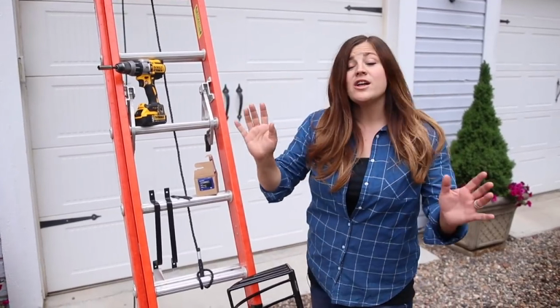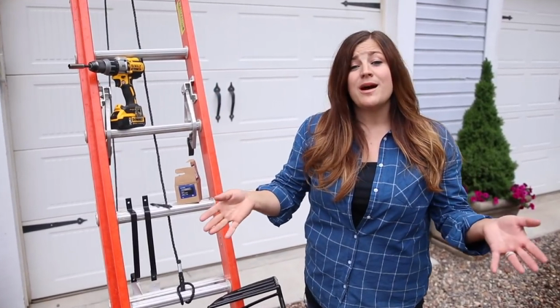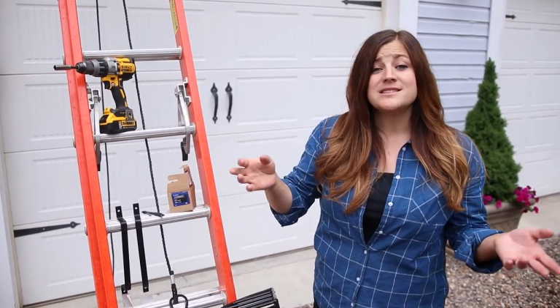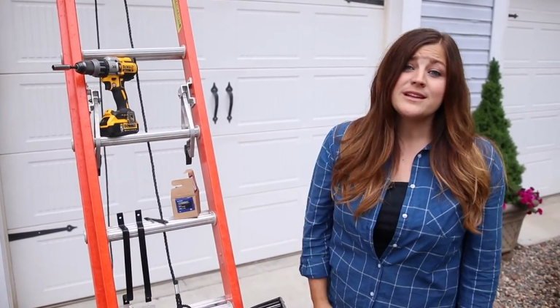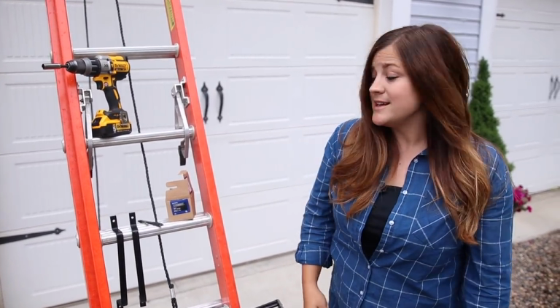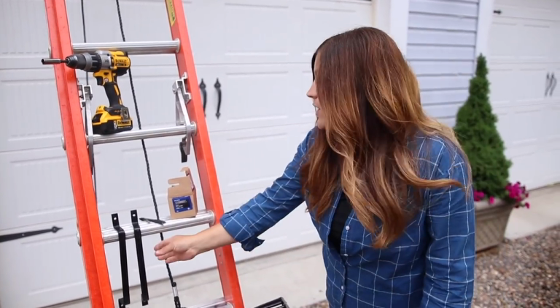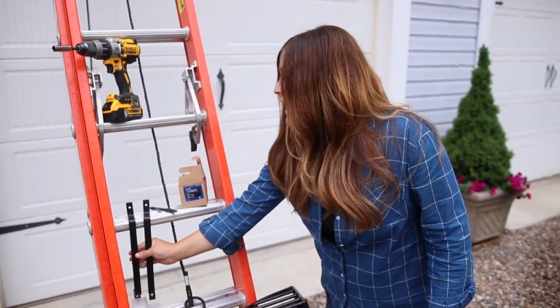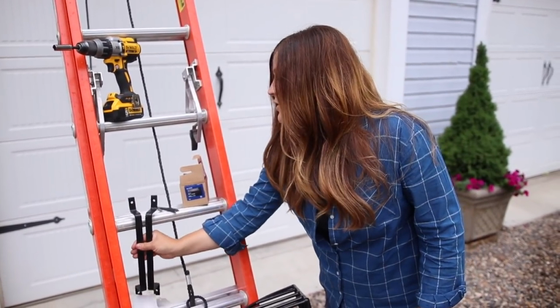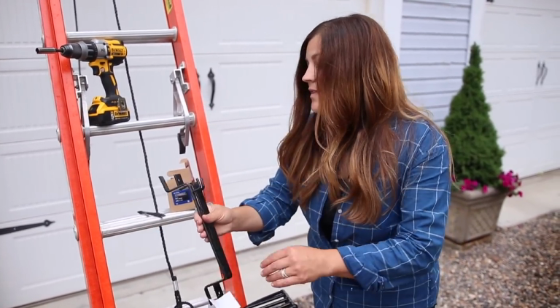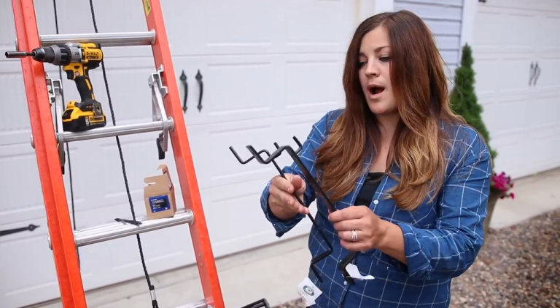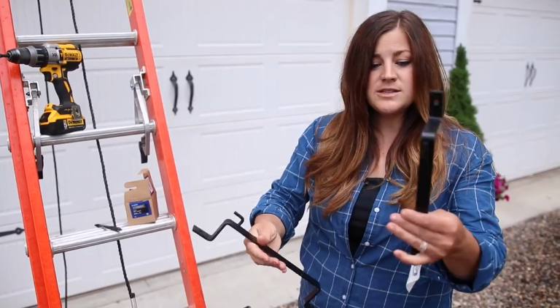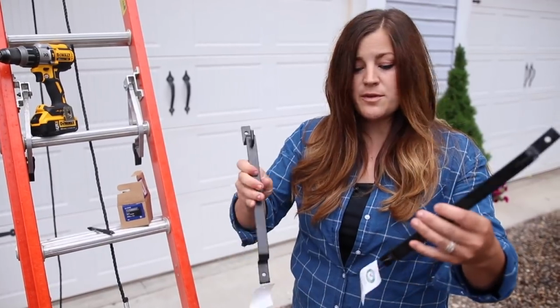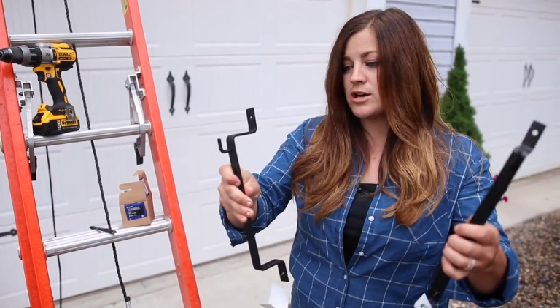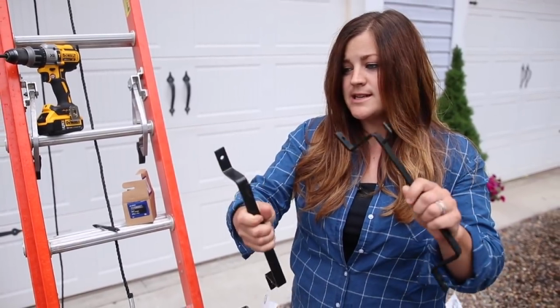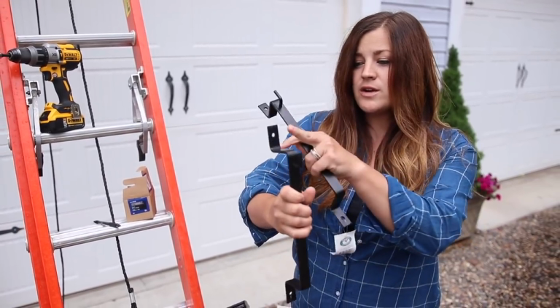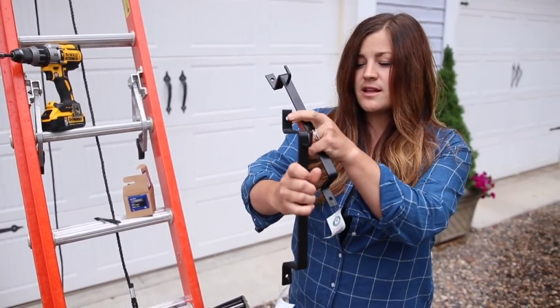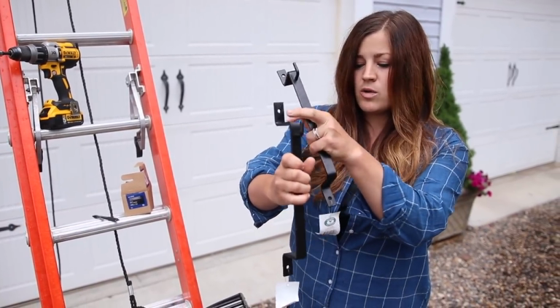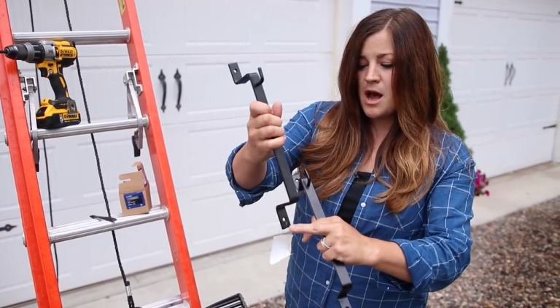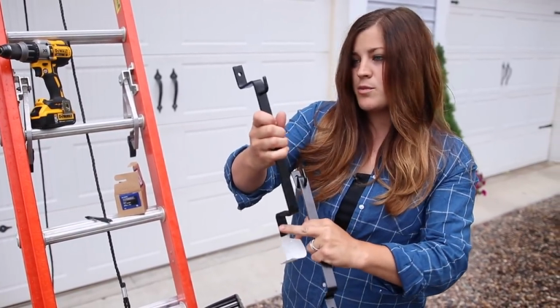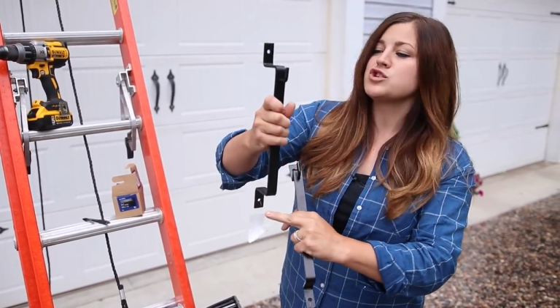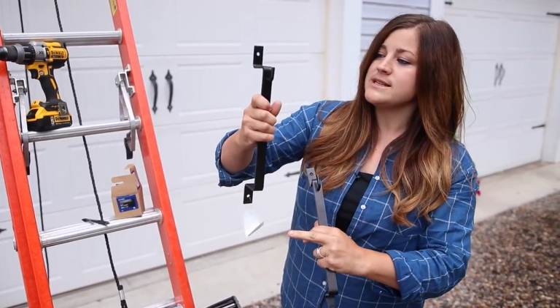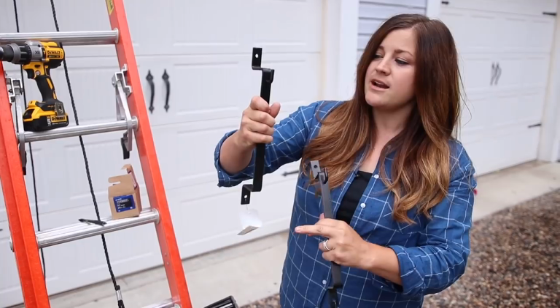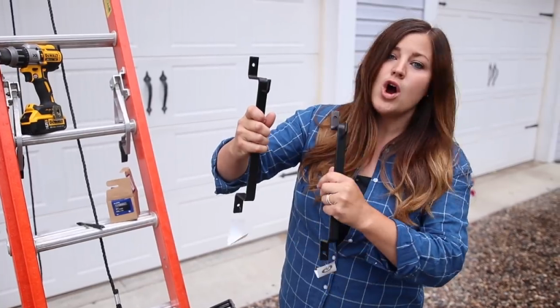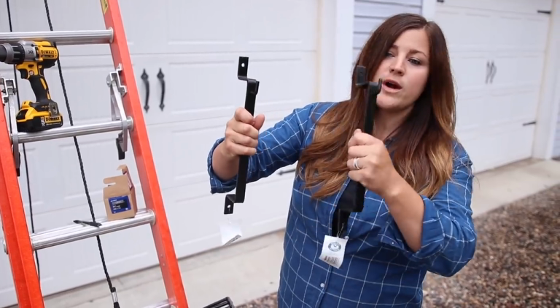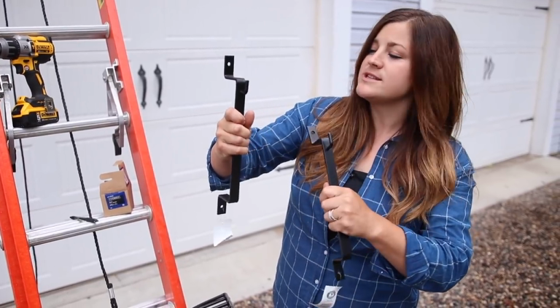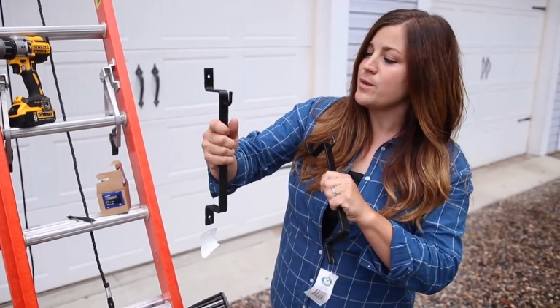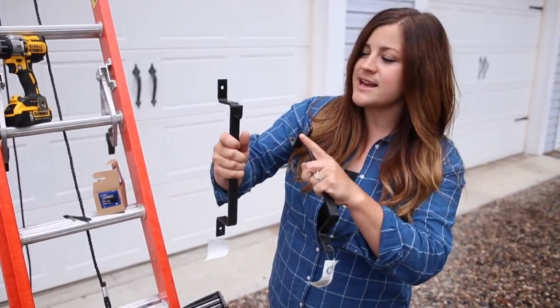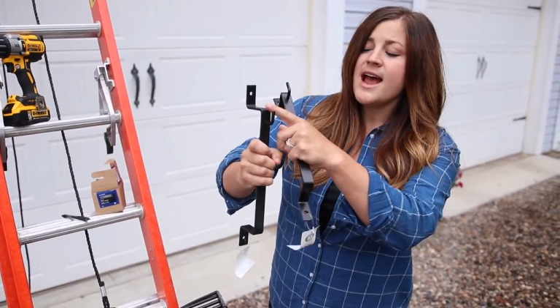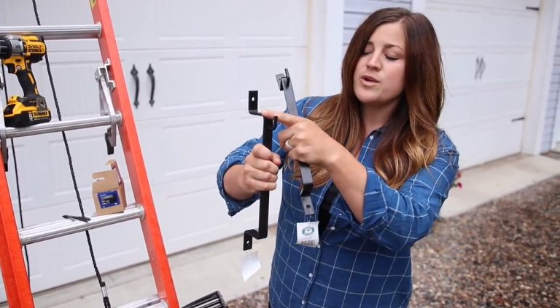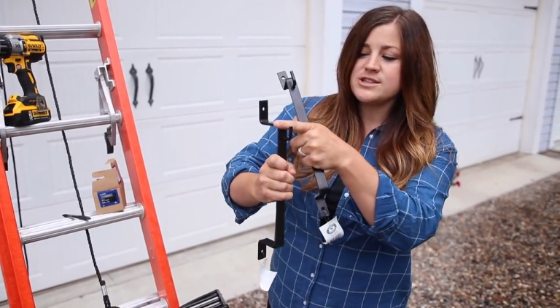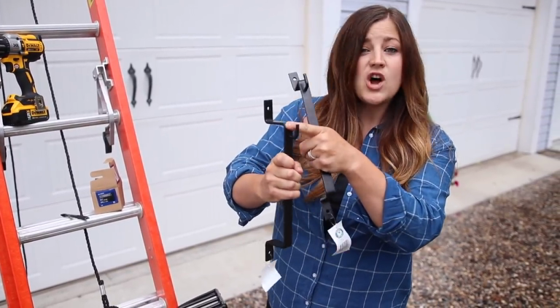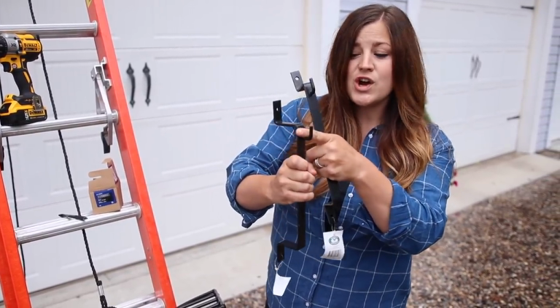Installing a window basket is really very easy. There are brackets that you can buy that are proper — these are from Garden Artisans. You can see that there are holes on top and bottom where you can screw them into the side of your home, or wherever you're installing your window basket, and then the window basket just rests on these hooks.